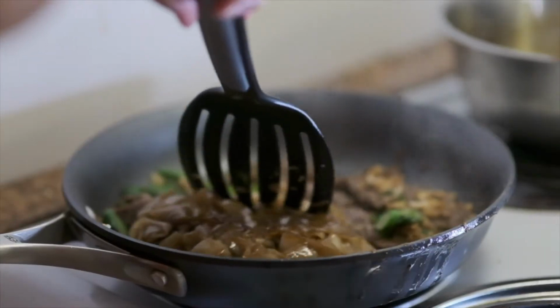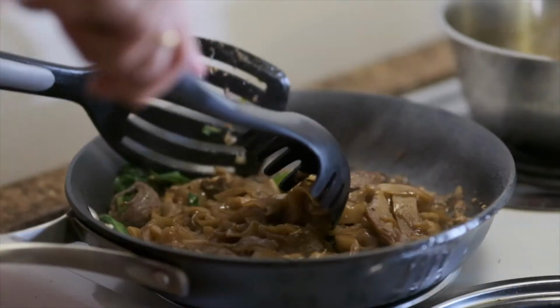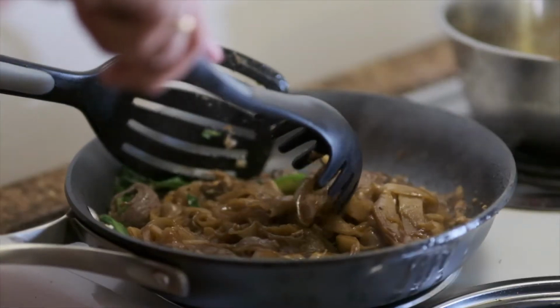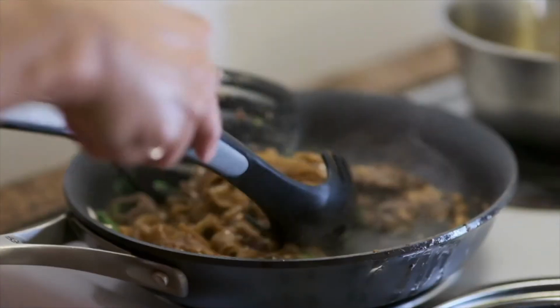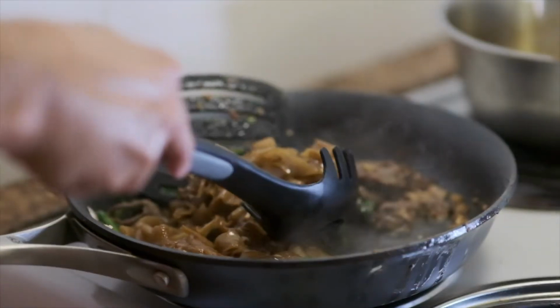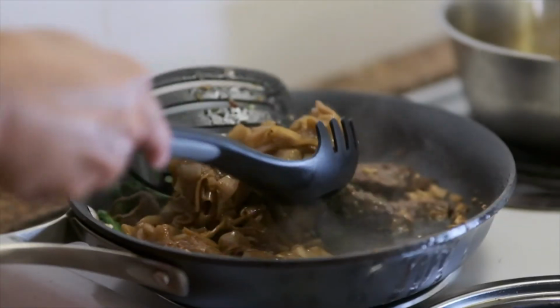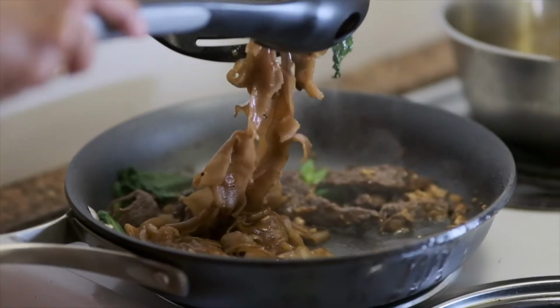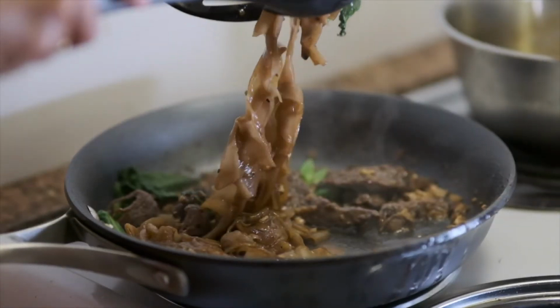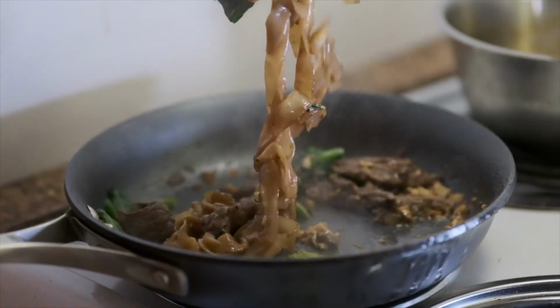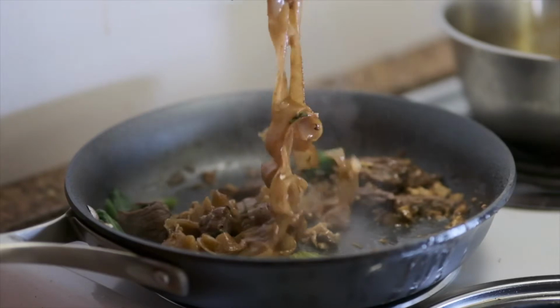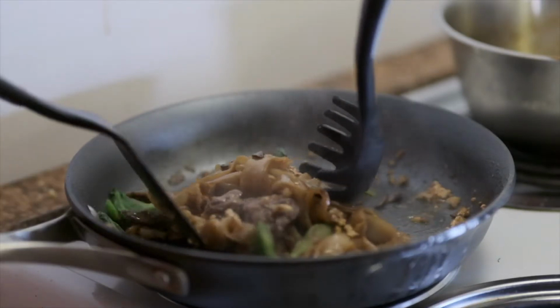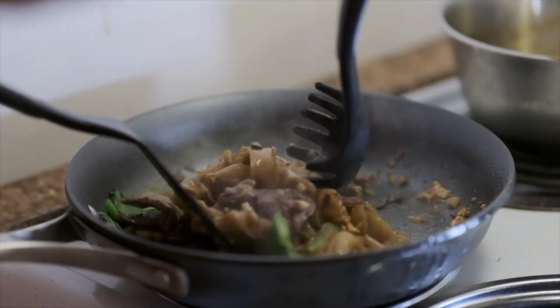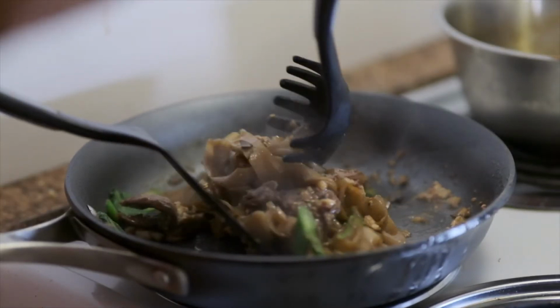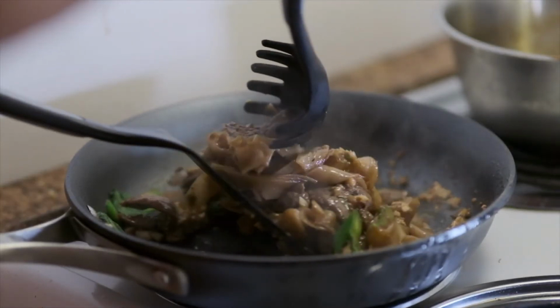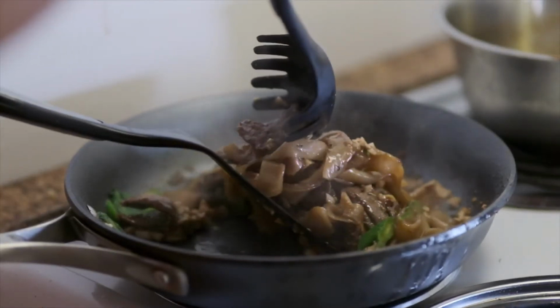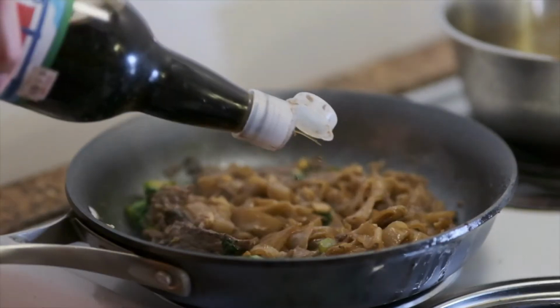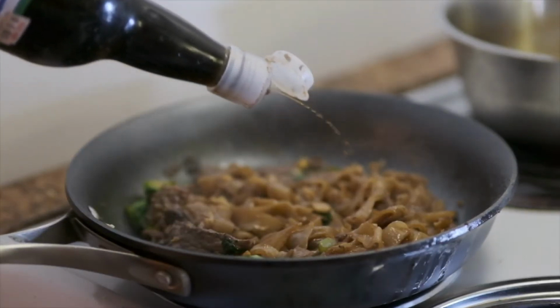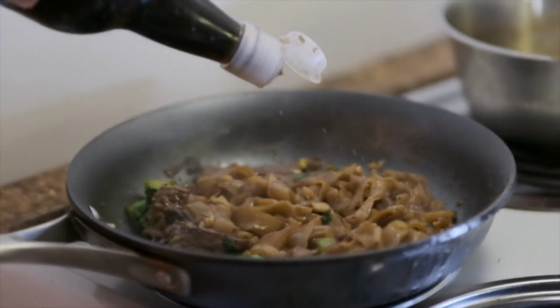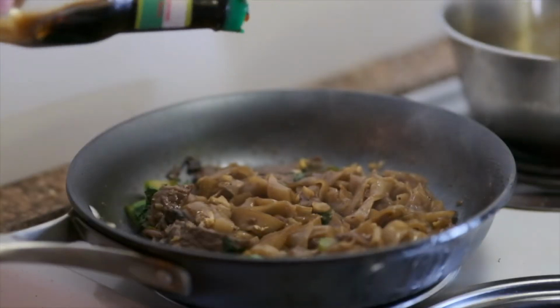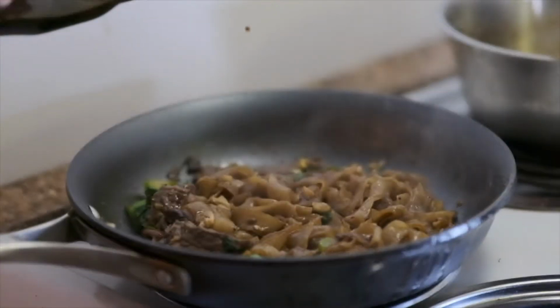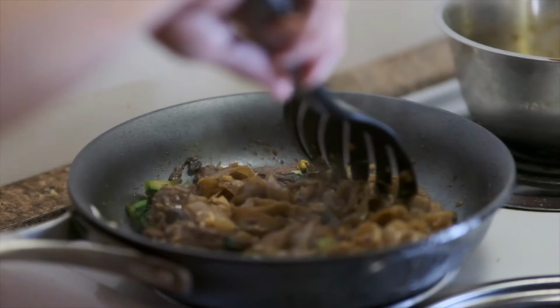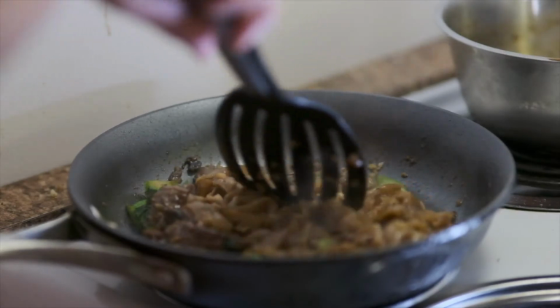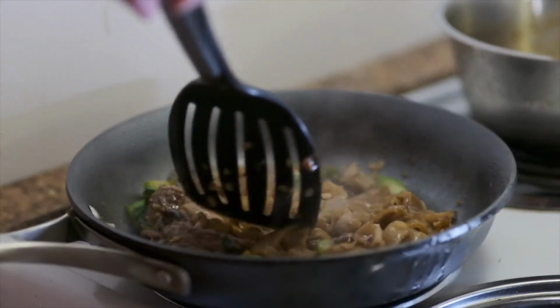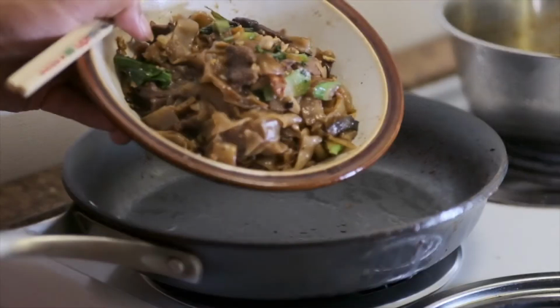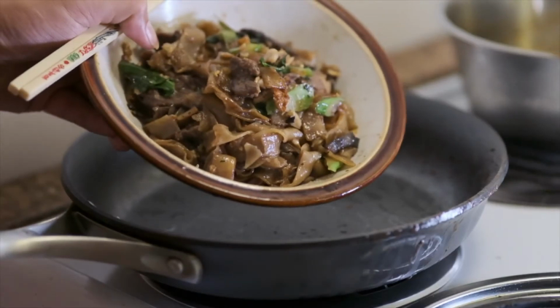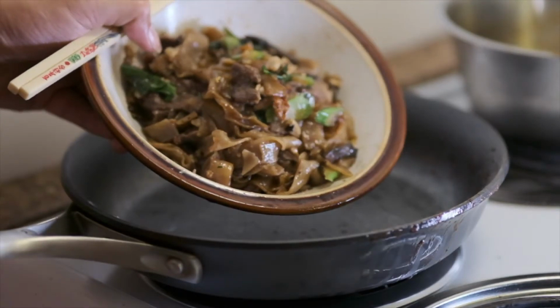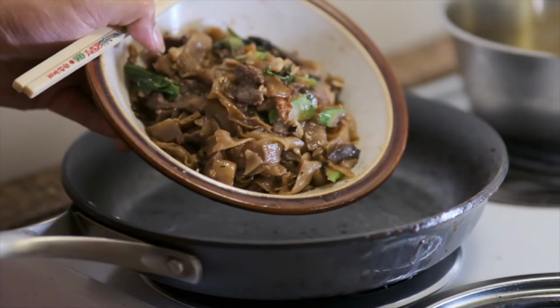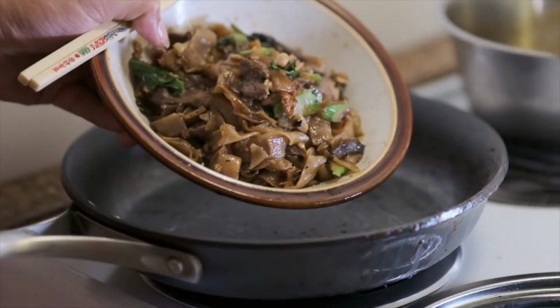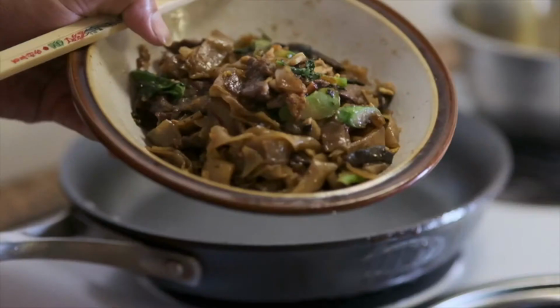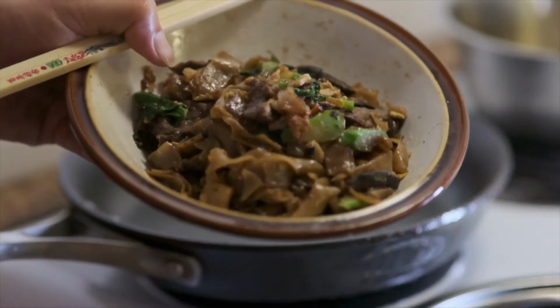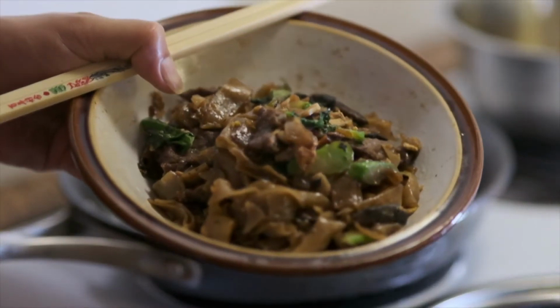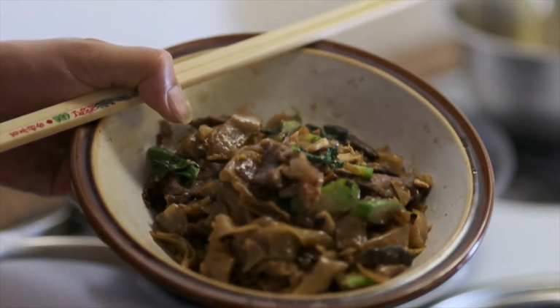Mix all of them together. Almost there — for the seasoning, we just put 1 teaspoon each of black soy sauce, thin soy sauce, and seasoning sauce. And that's it! Now you can enjoy your Pad See Ew. Thanks for watching, bye bye!